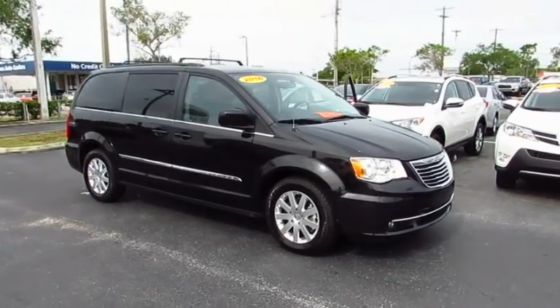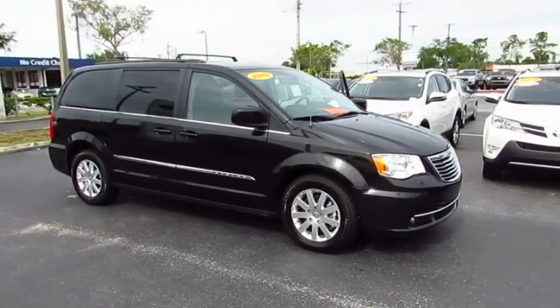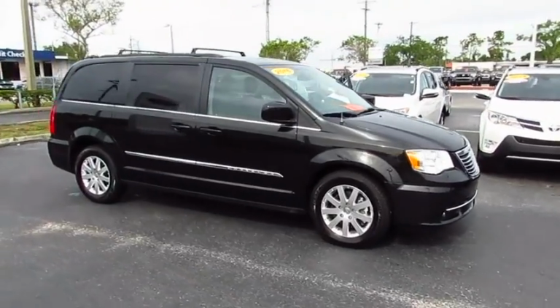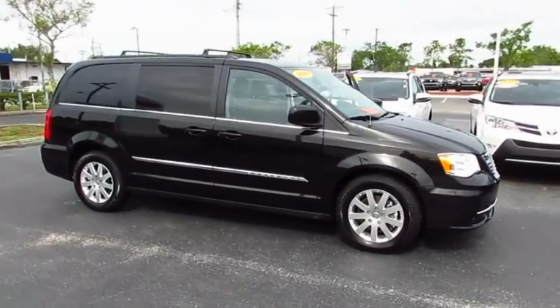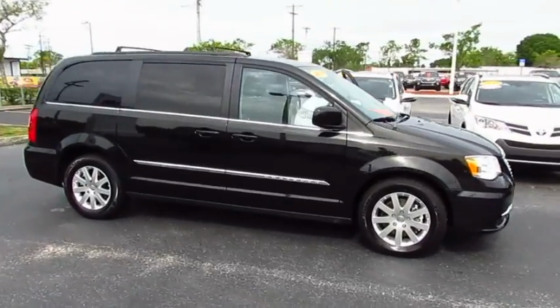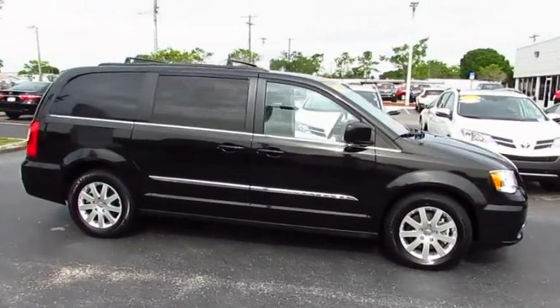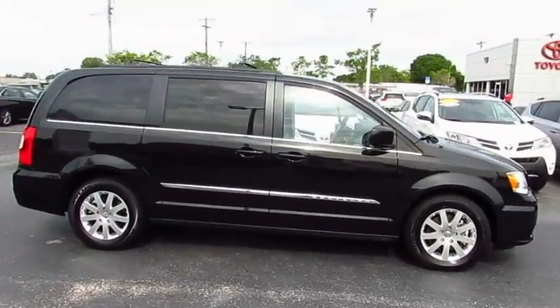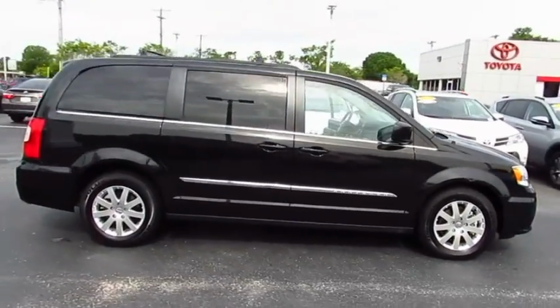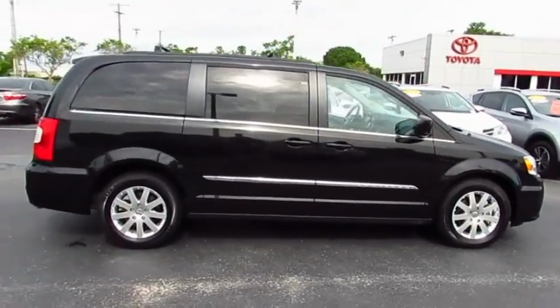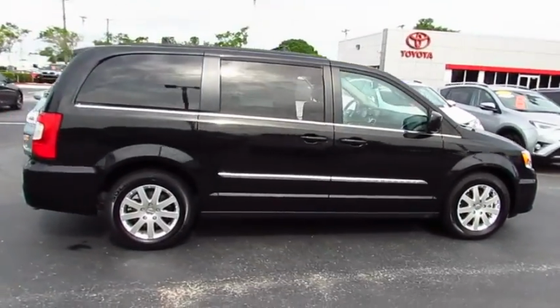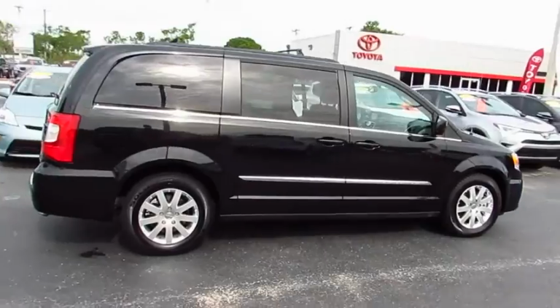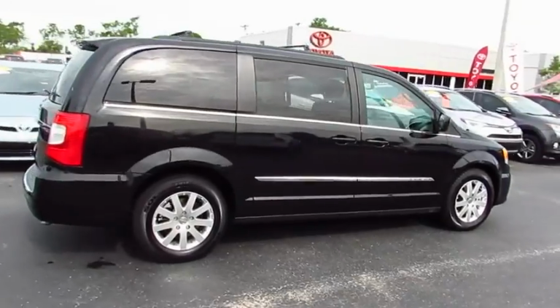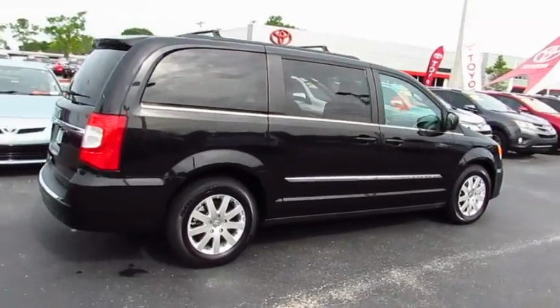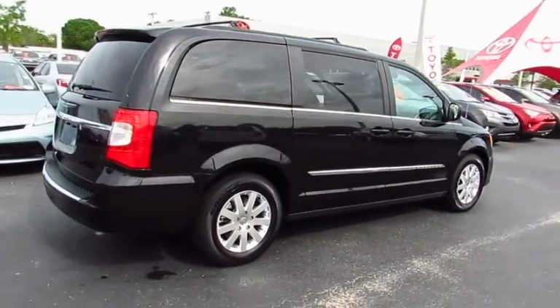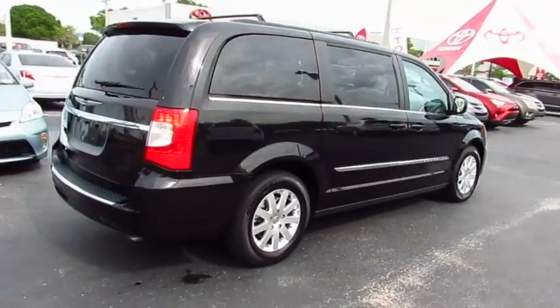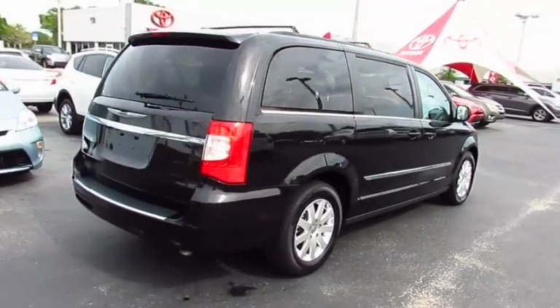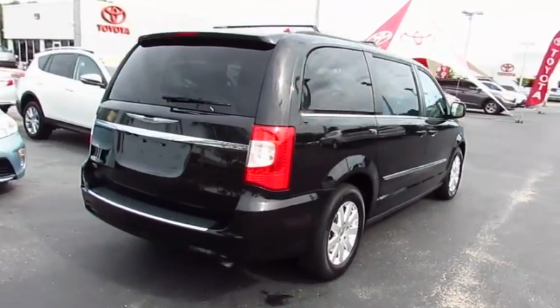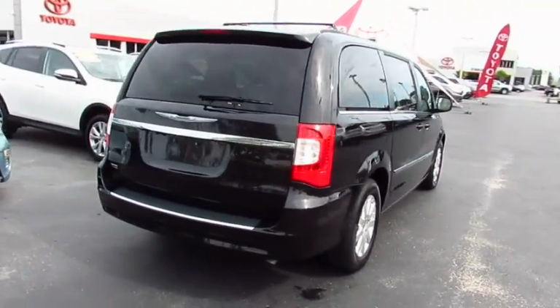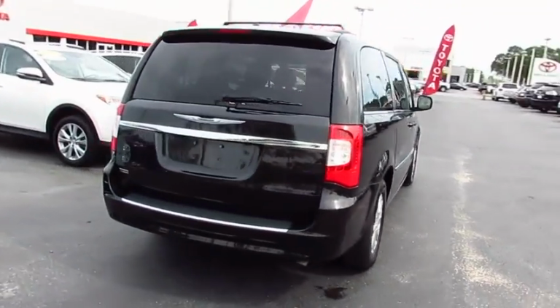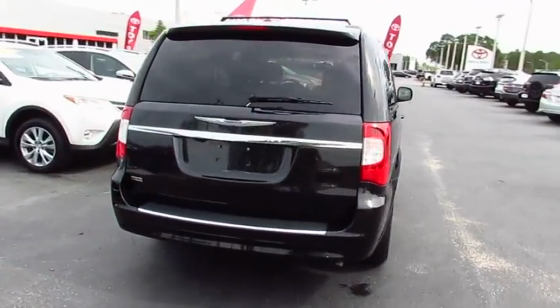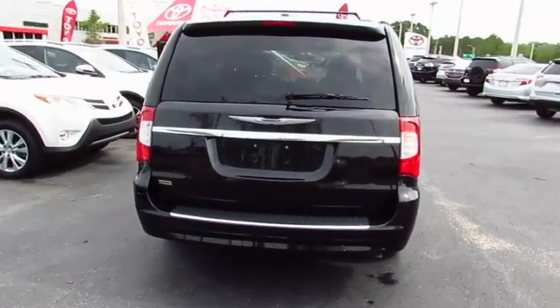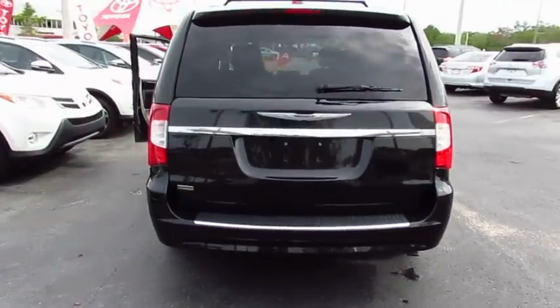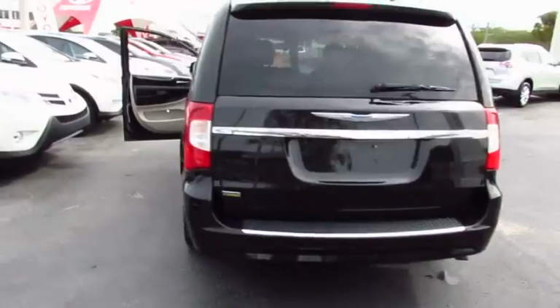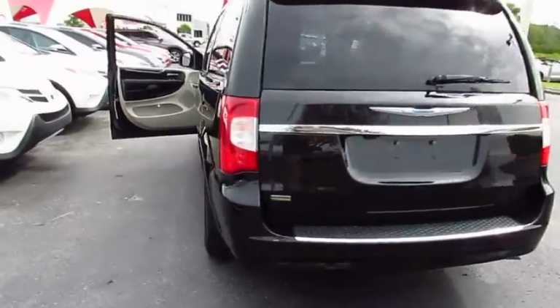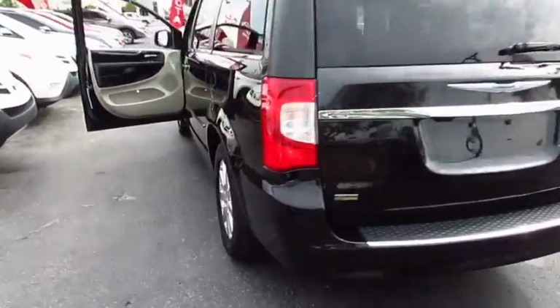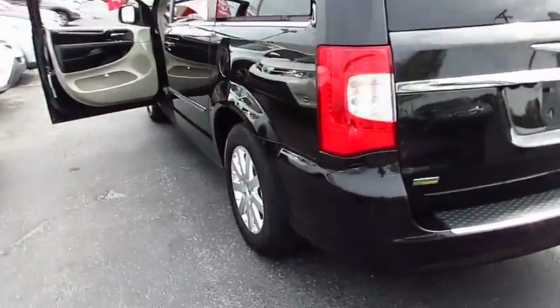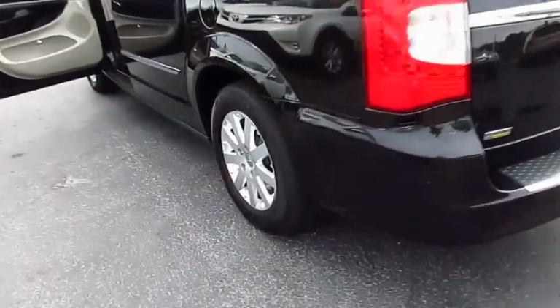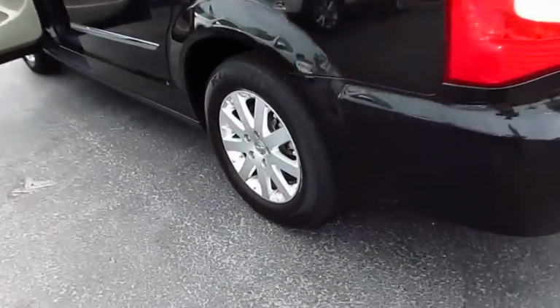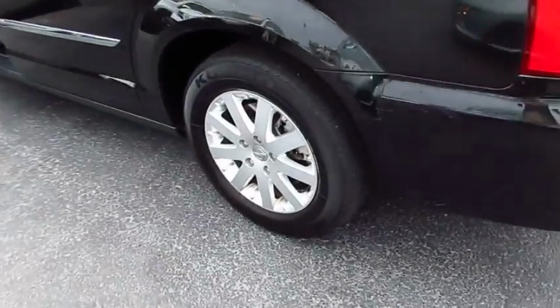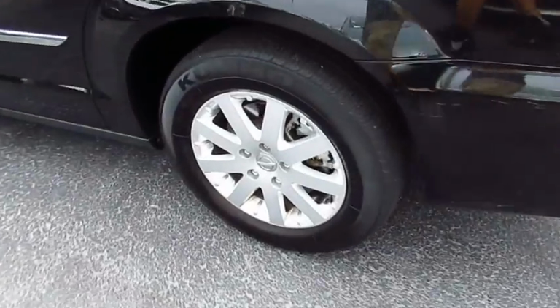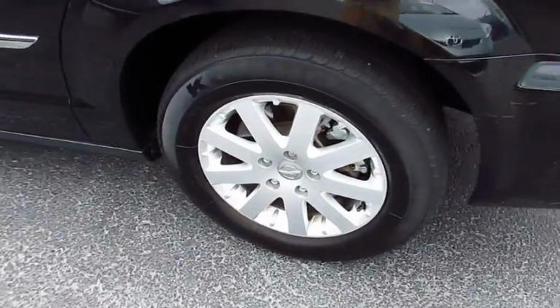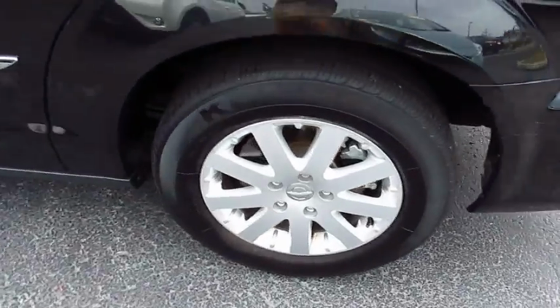2016 Town & Country. The Town & Country's V6 engine provides plenty of power while still providing the fuel efficiency you look for in a vehicle. Tow up to 3,600 pounds when your Town & Country is equipped with a towing prep package.